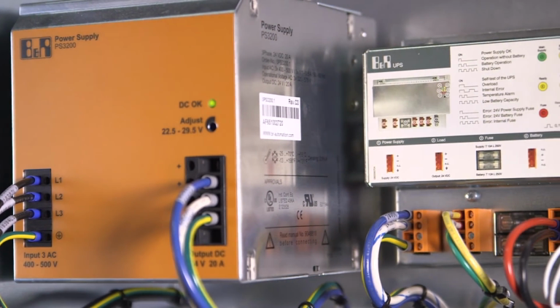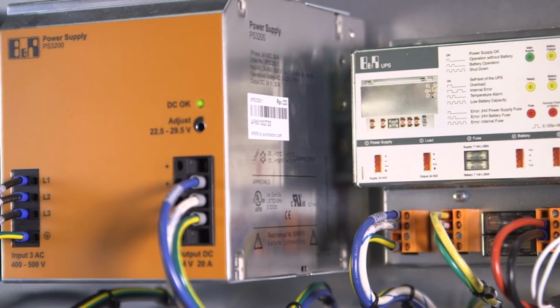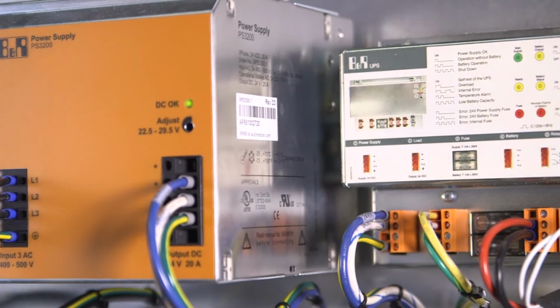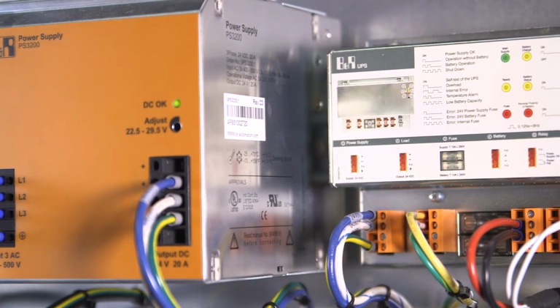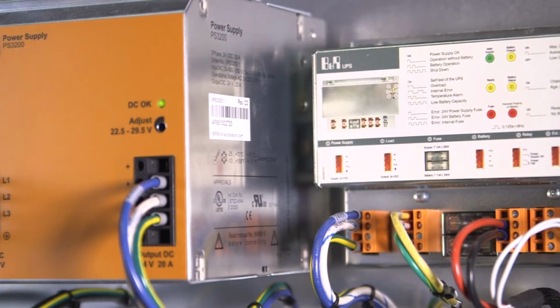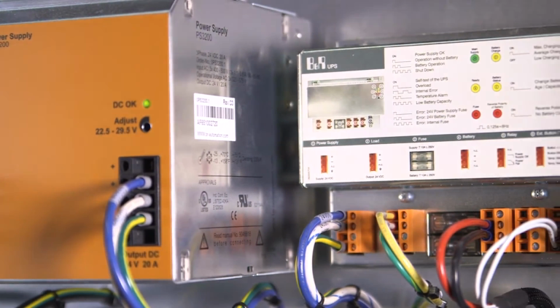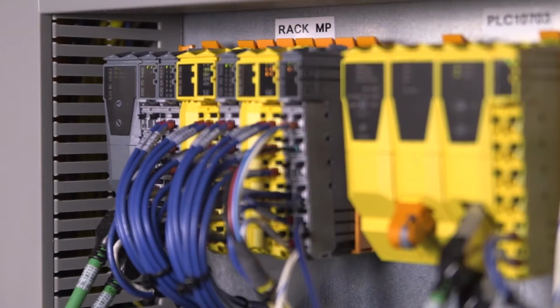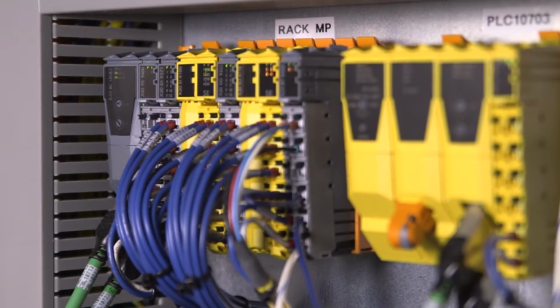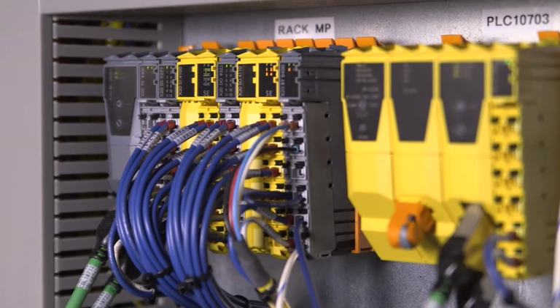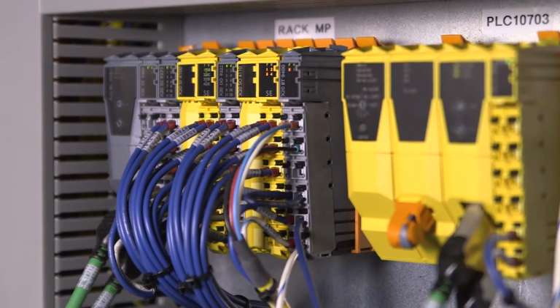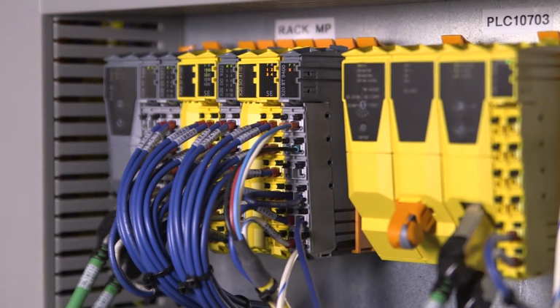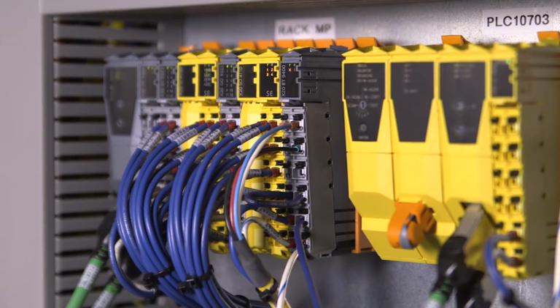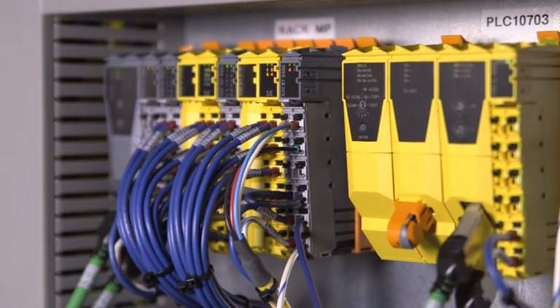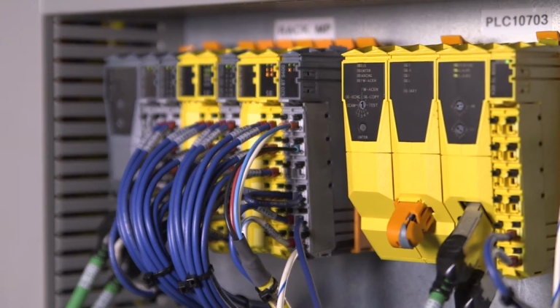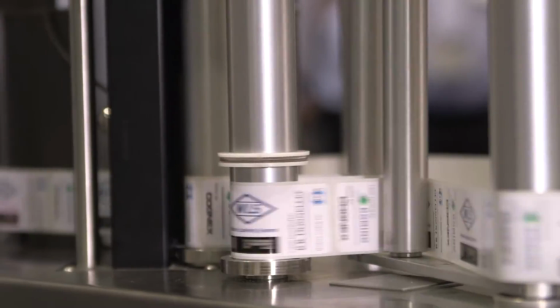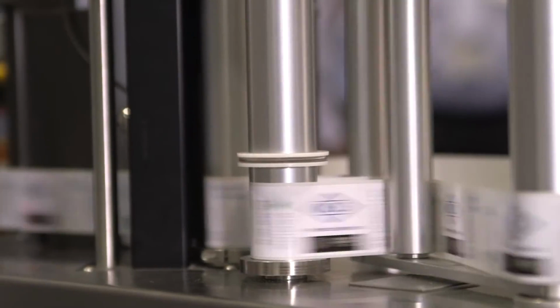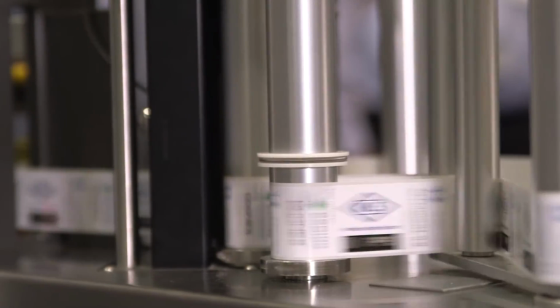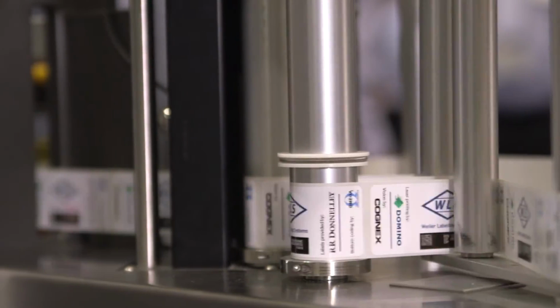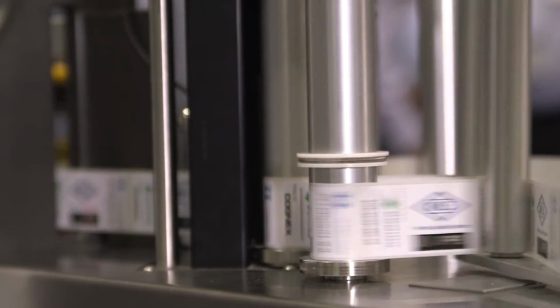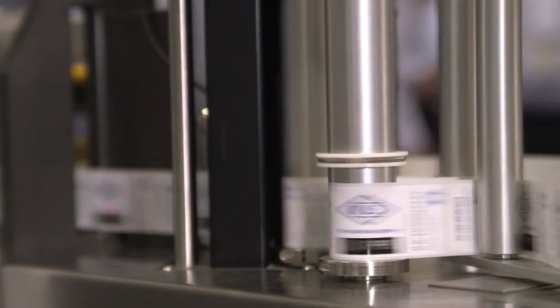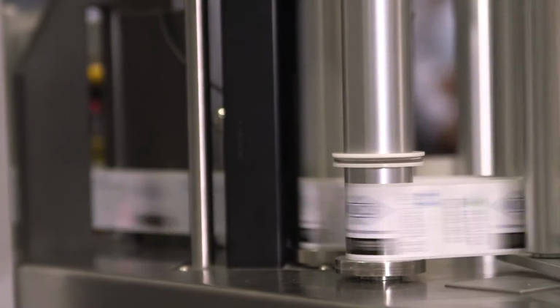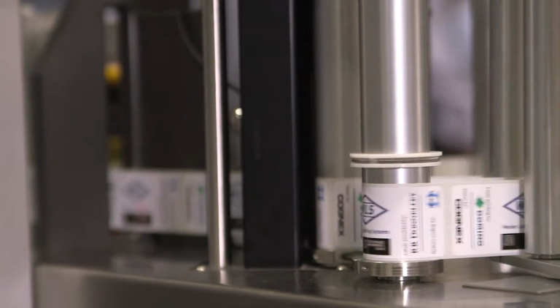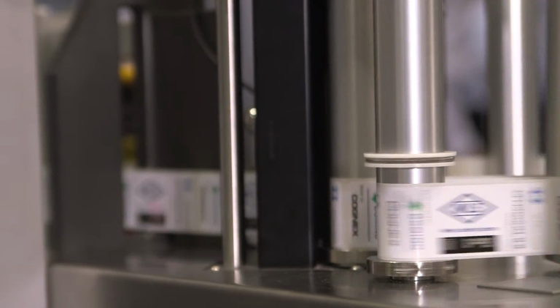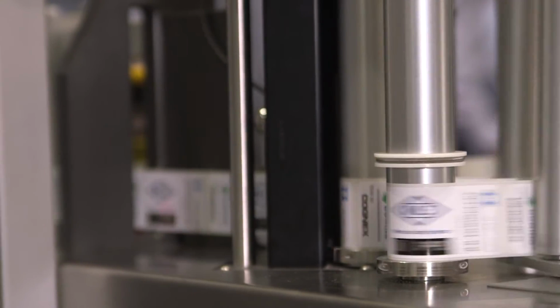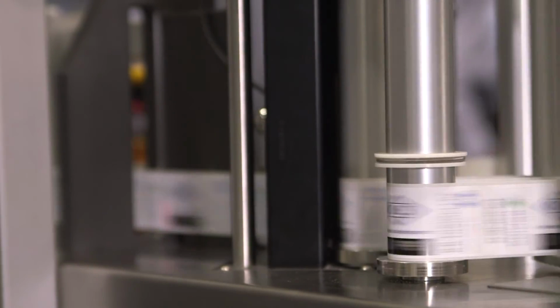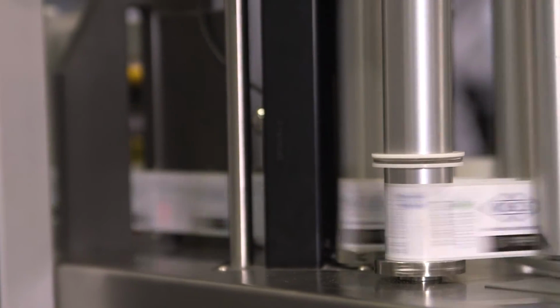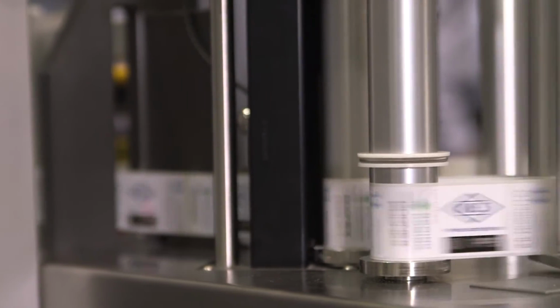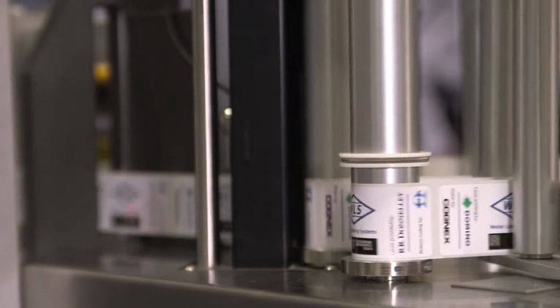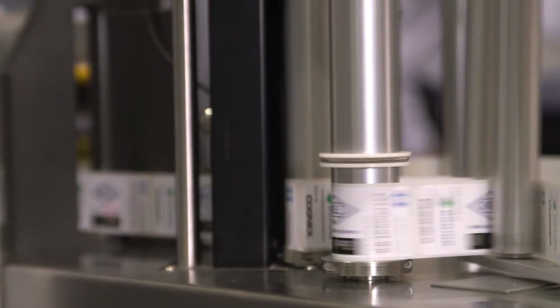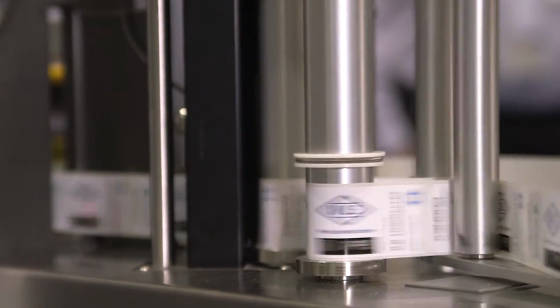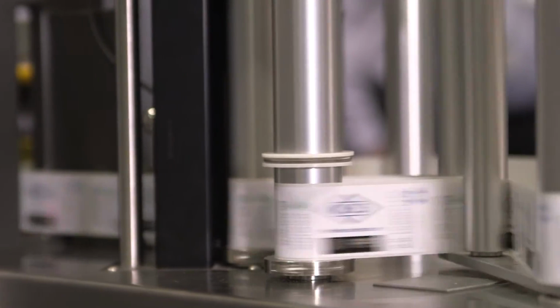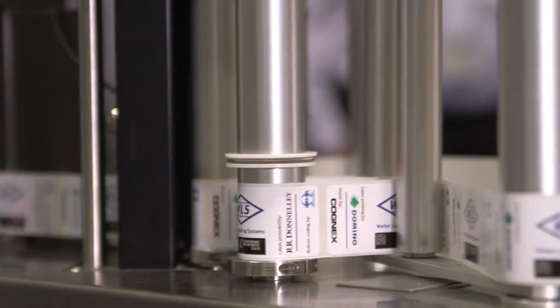All these motions are totally synchronized together. In addition, we also use BNR to run the labeling head, which means the precise control of the web while it's being printed, as well as the labeling head.